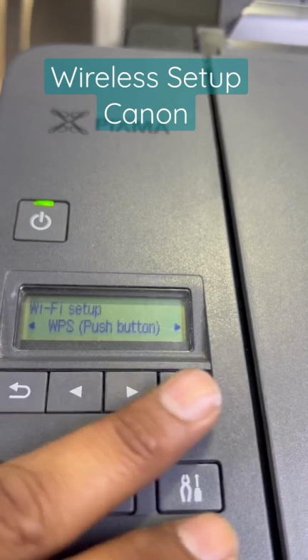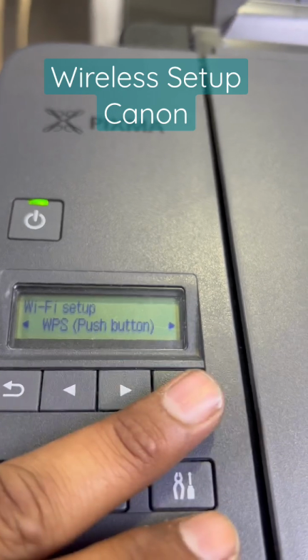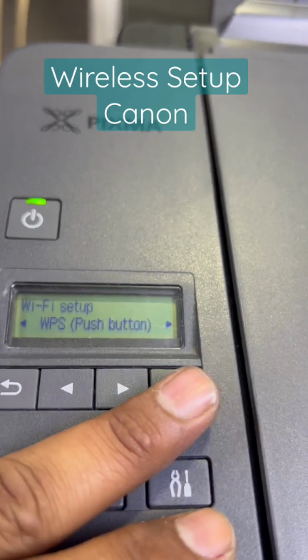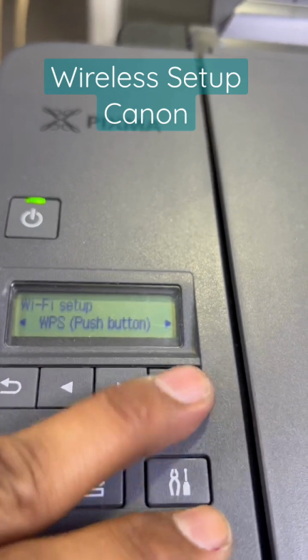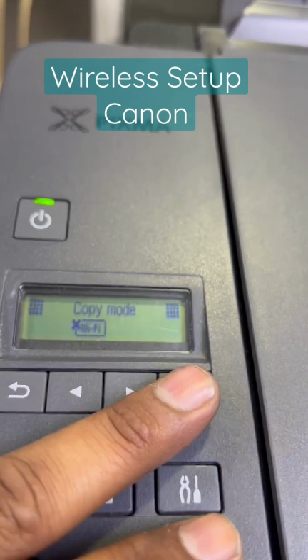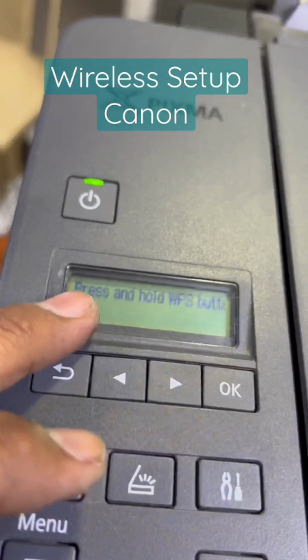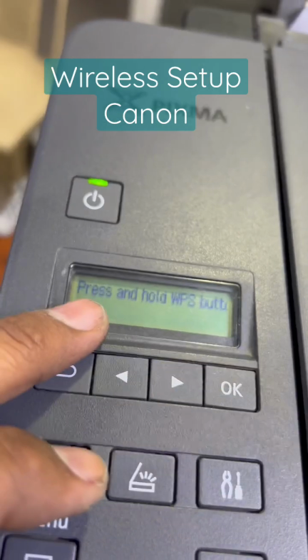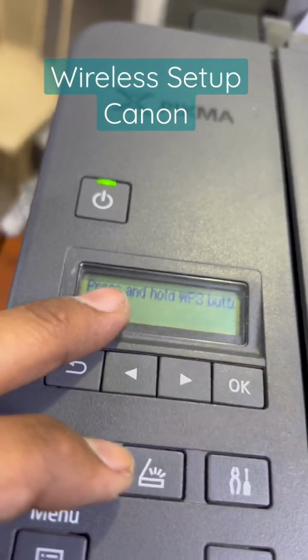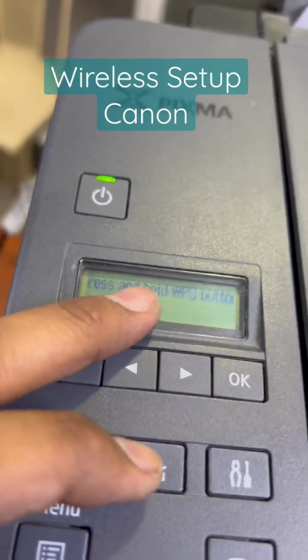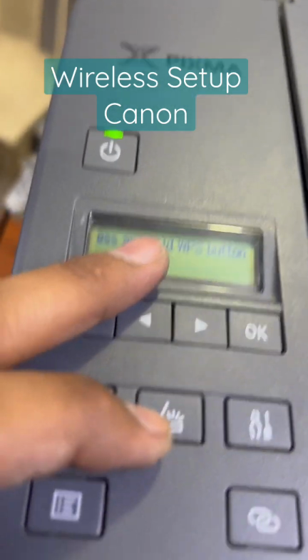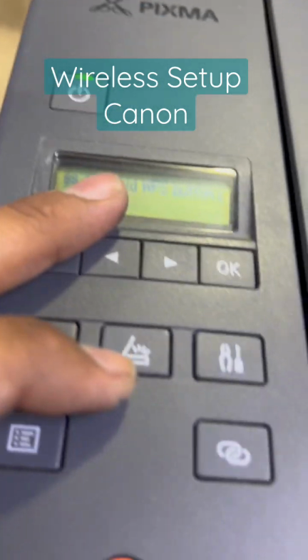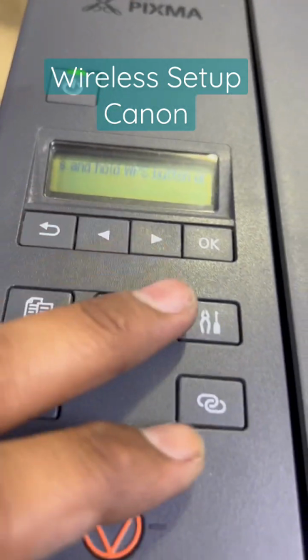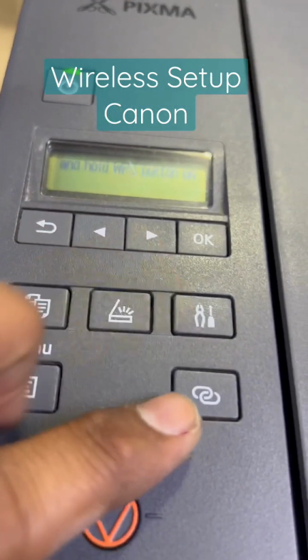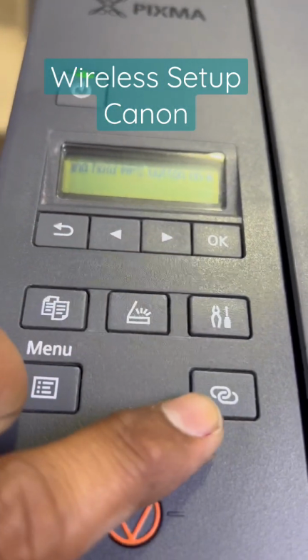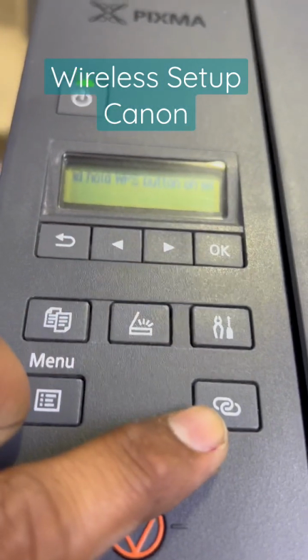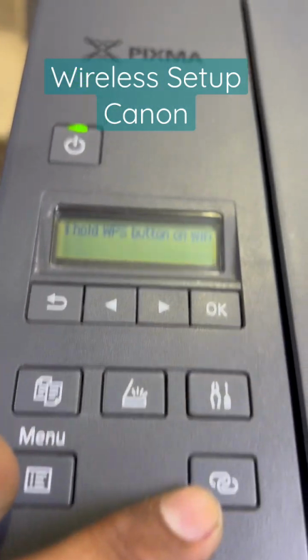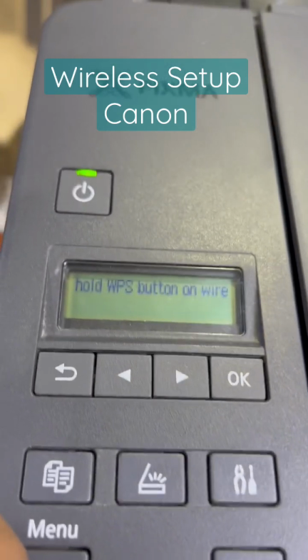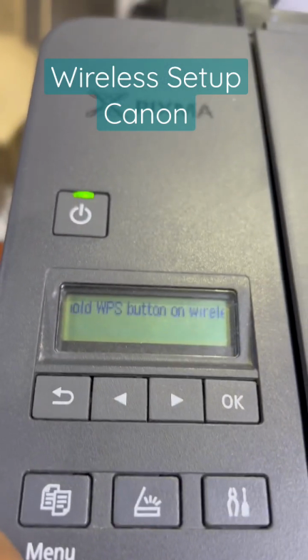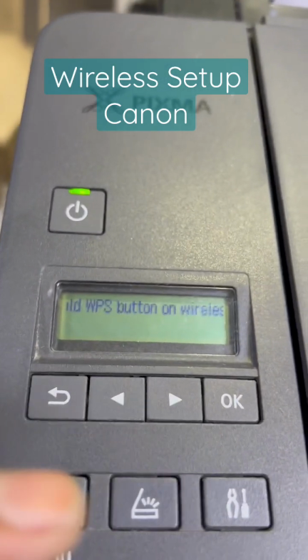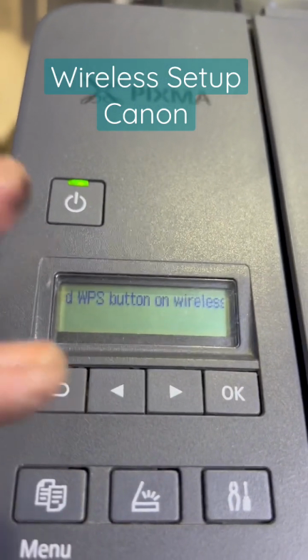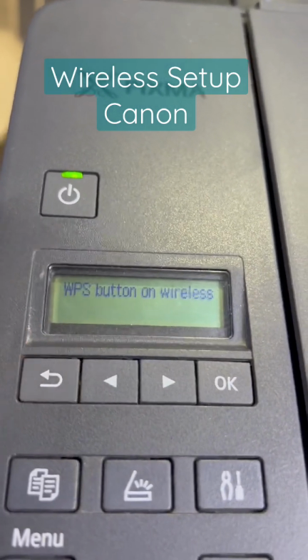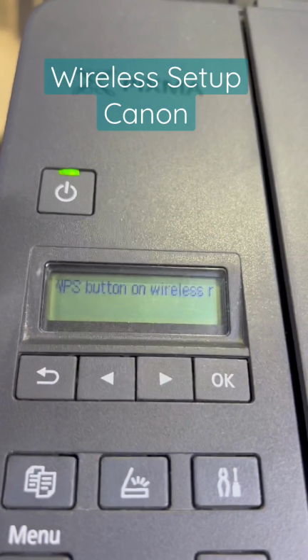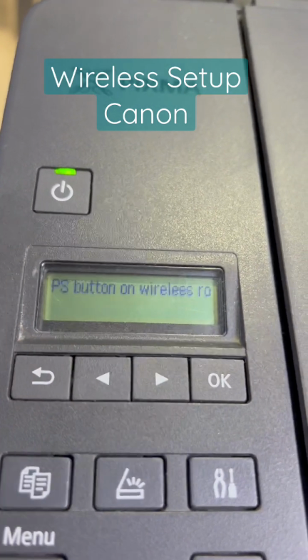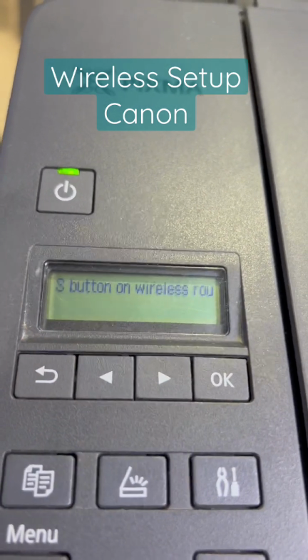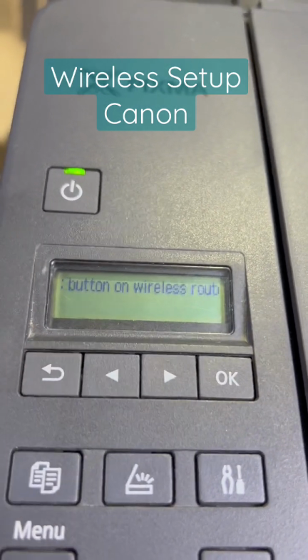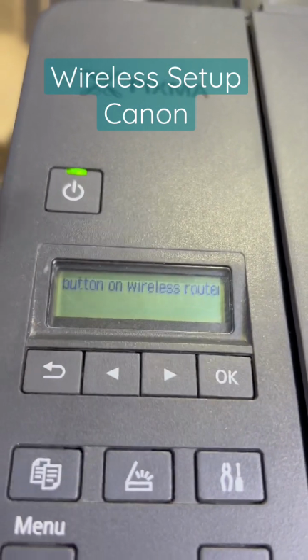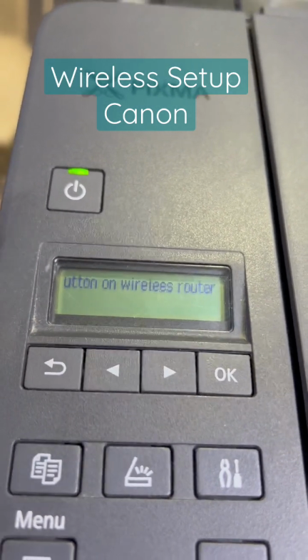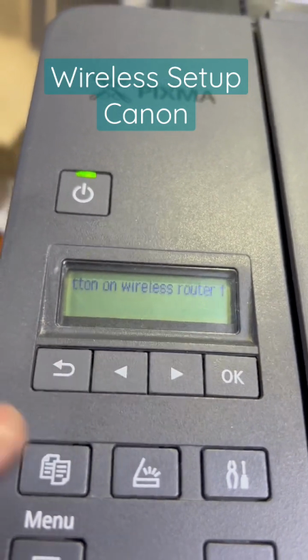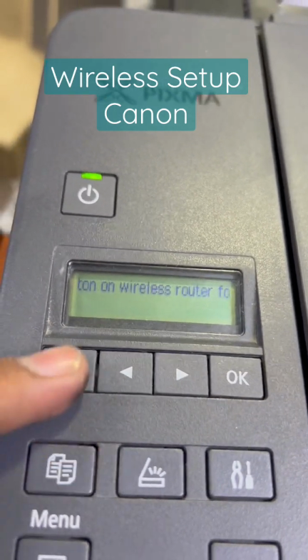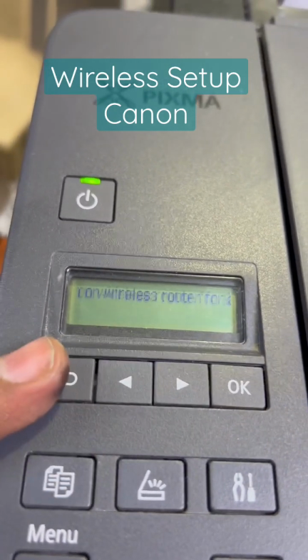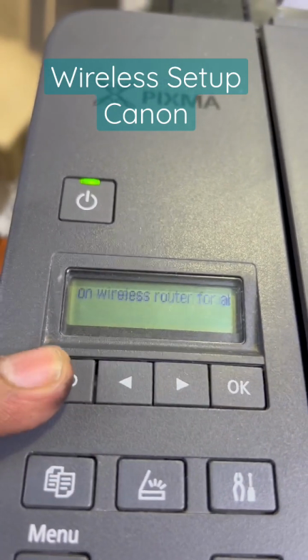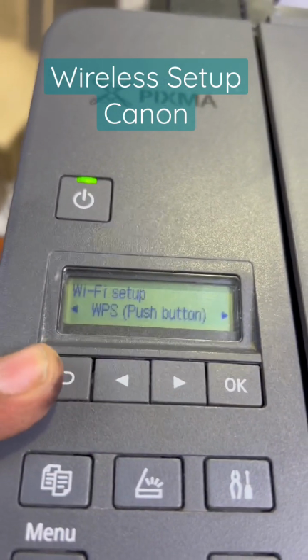For WPS push button, press OK here. It will ask you to press and hold the WPS button. This is the WPS button on this printer, and you also have to simultaneously press the WPS button on the router as well.